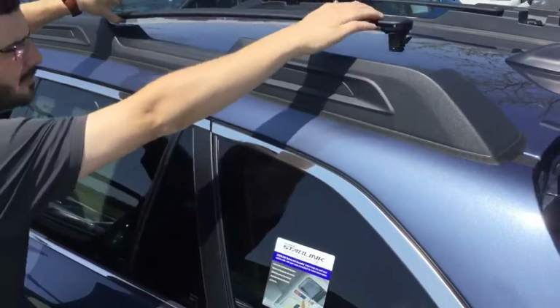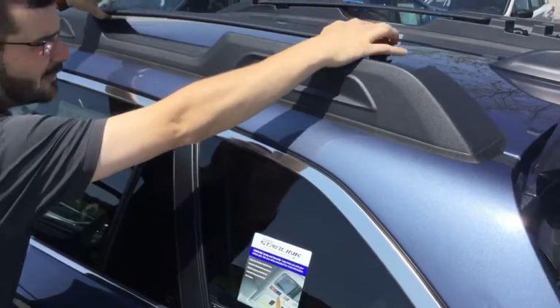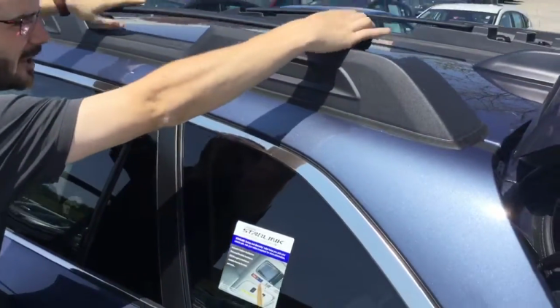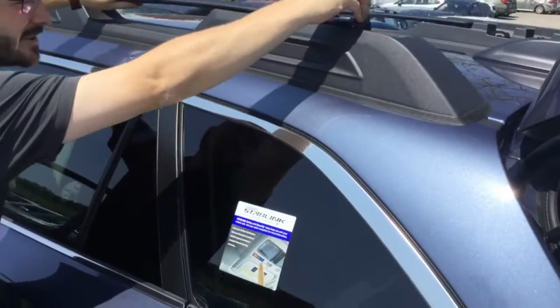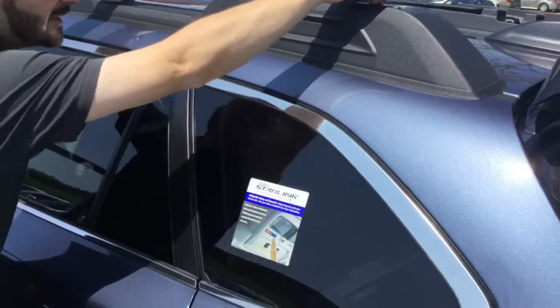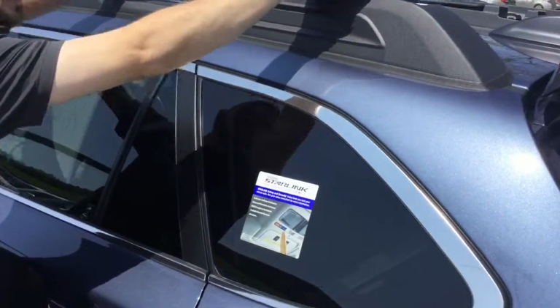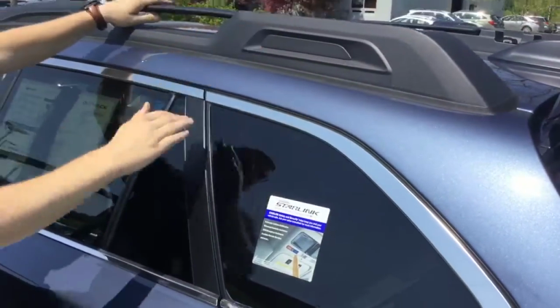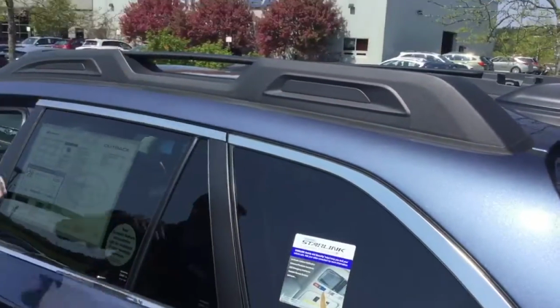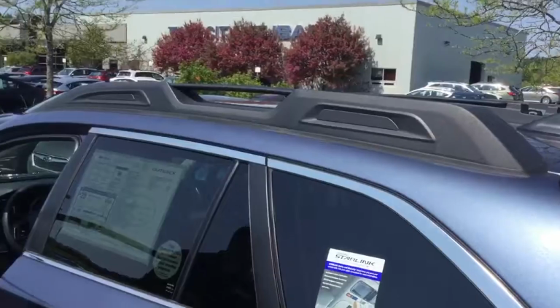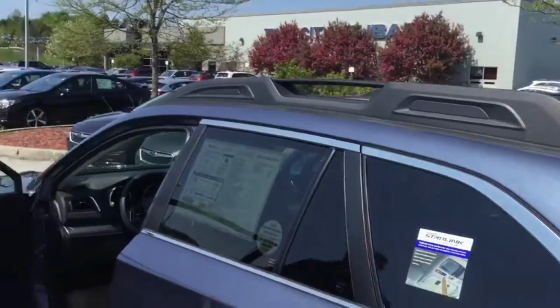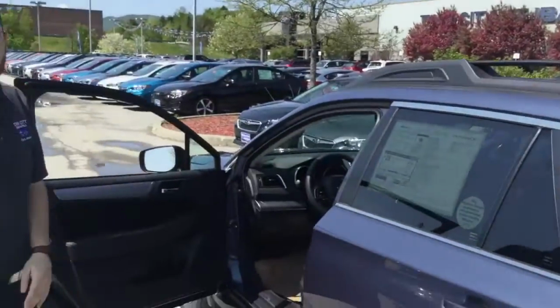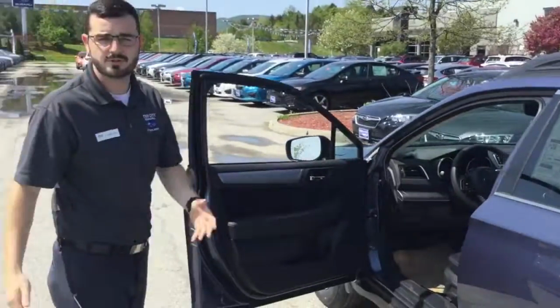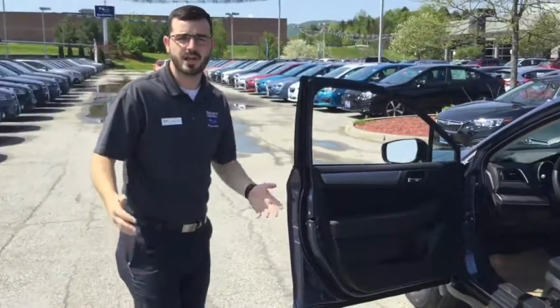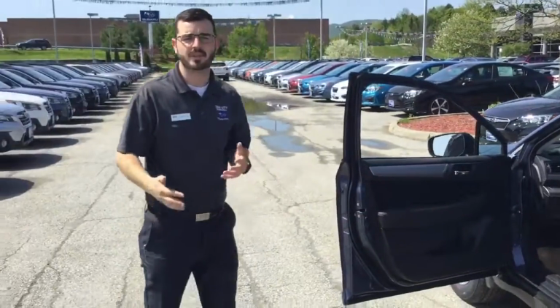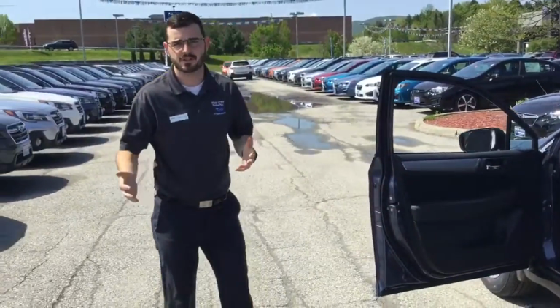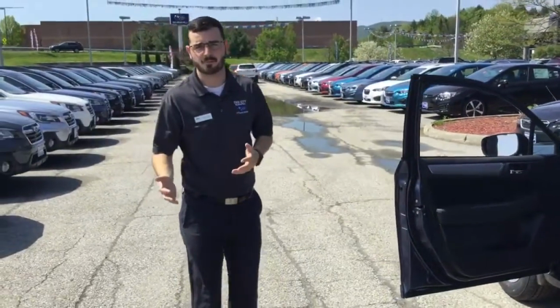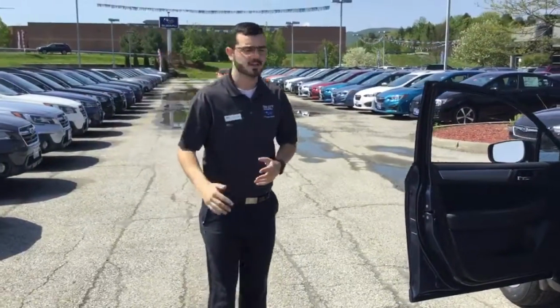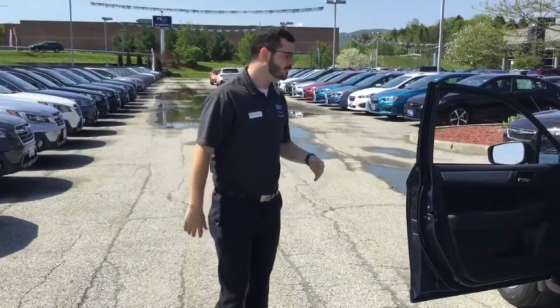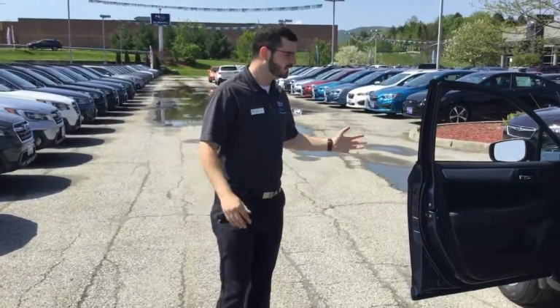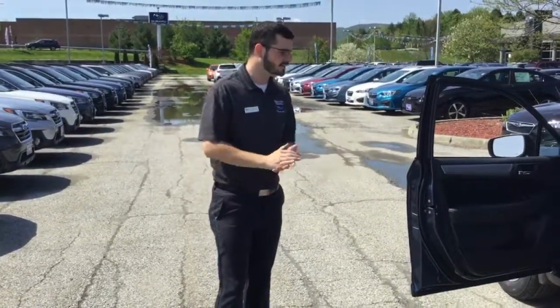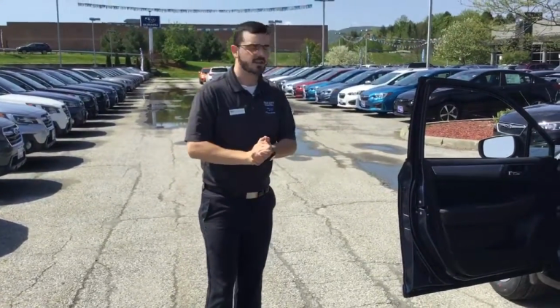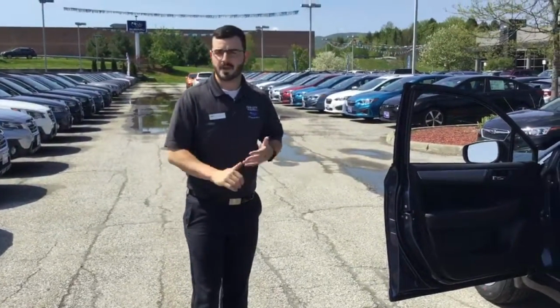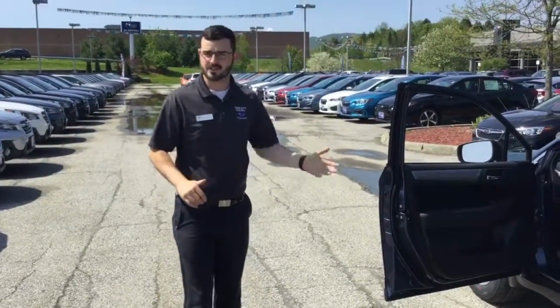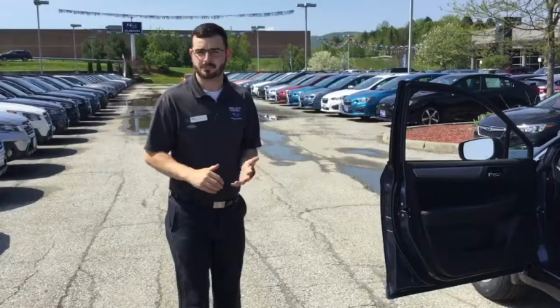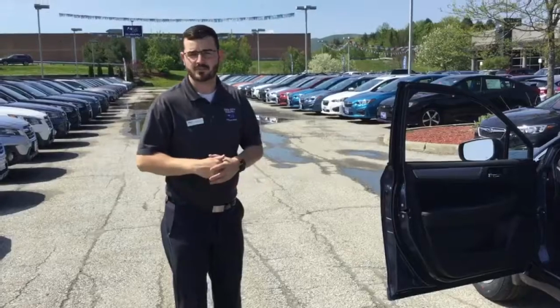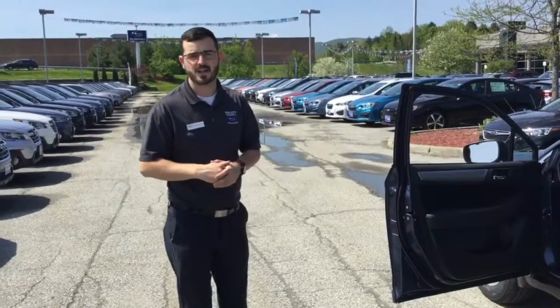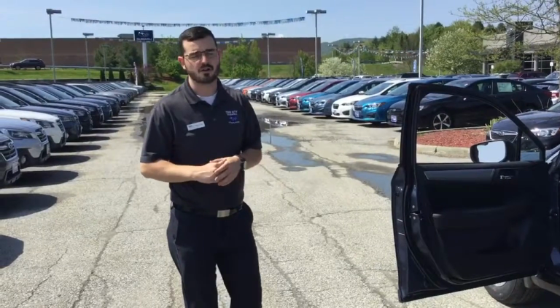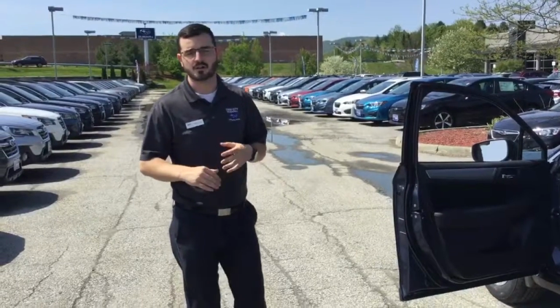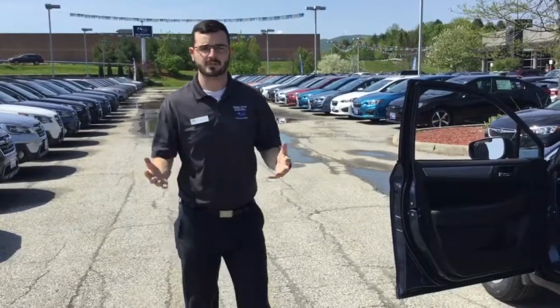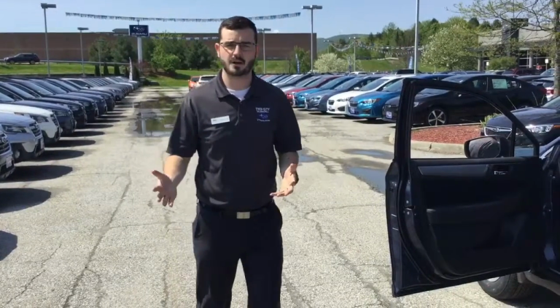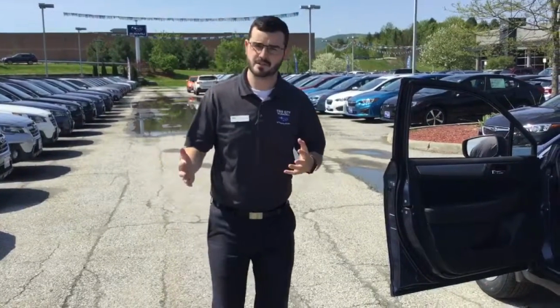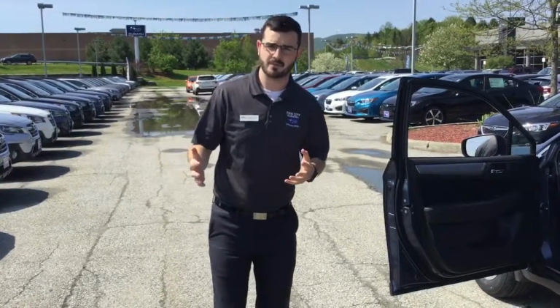Plenty of great options inside, plus all the multimedia, hands-free Bluetooth, Apple CarPlay, fog lights, a power seat on the driver's side — so plenty of great options in the premium.